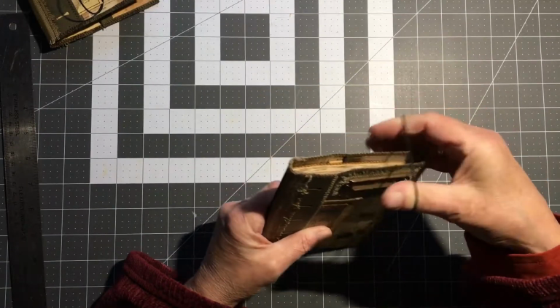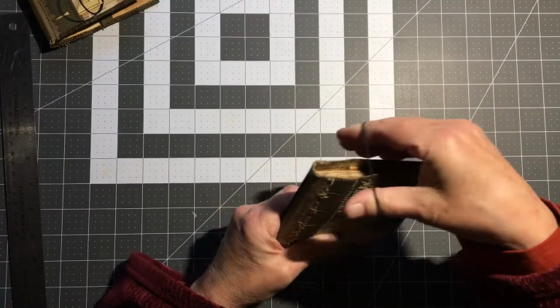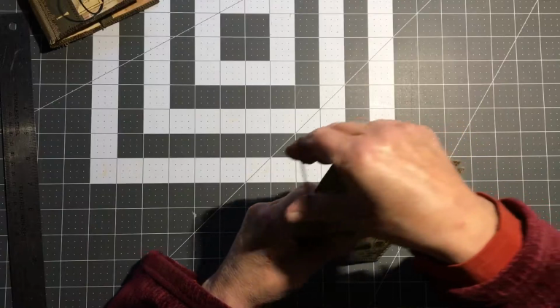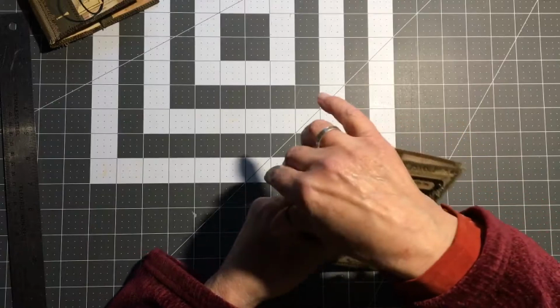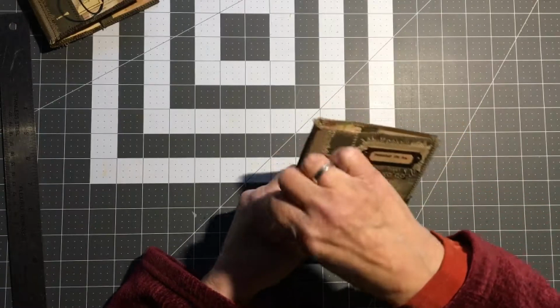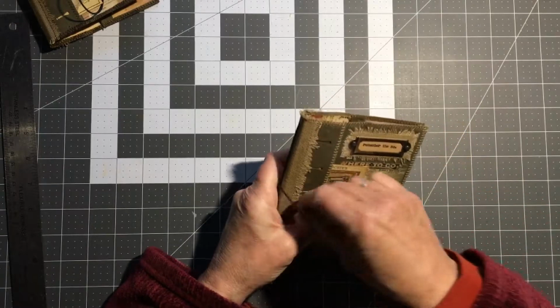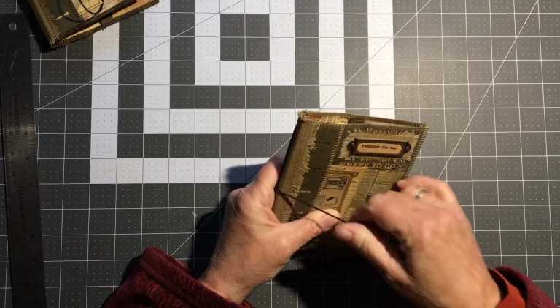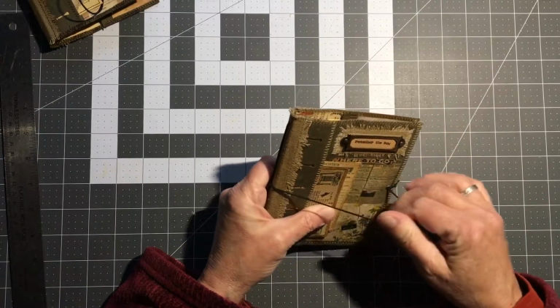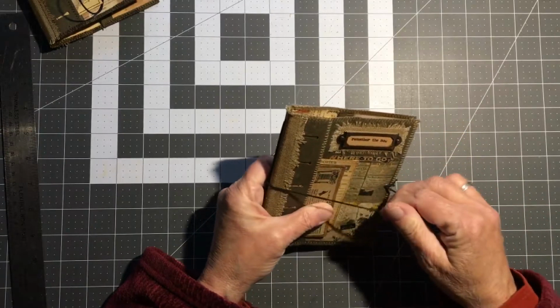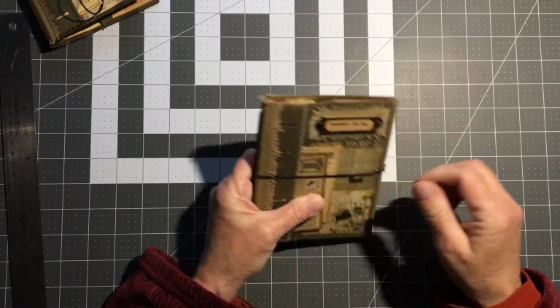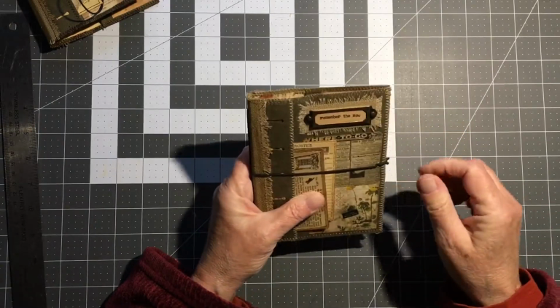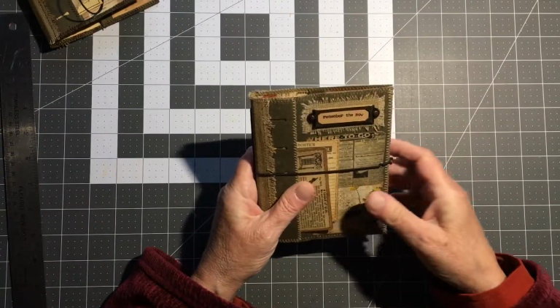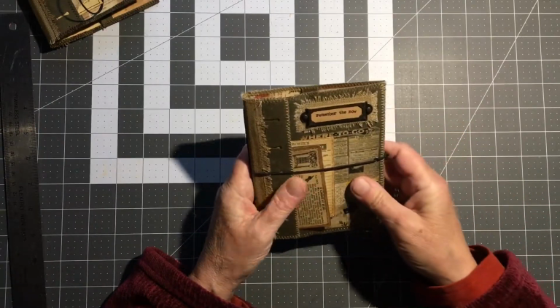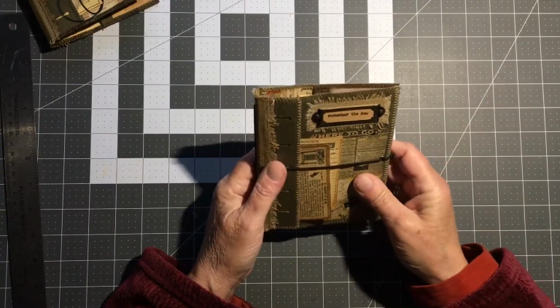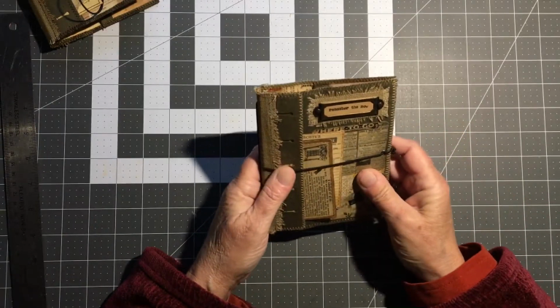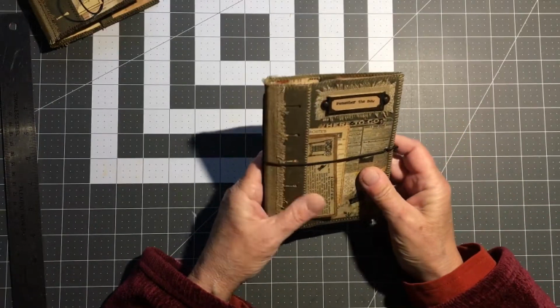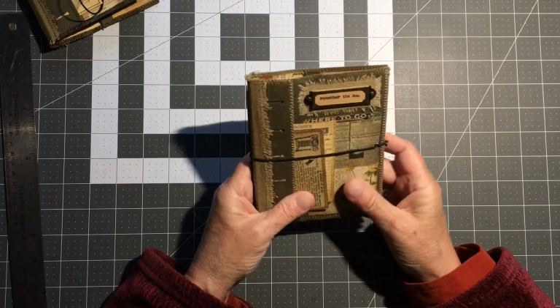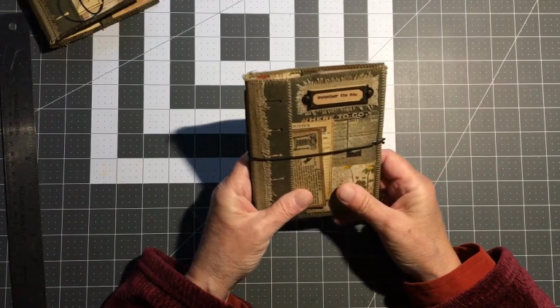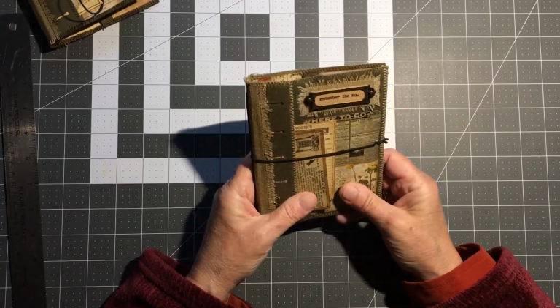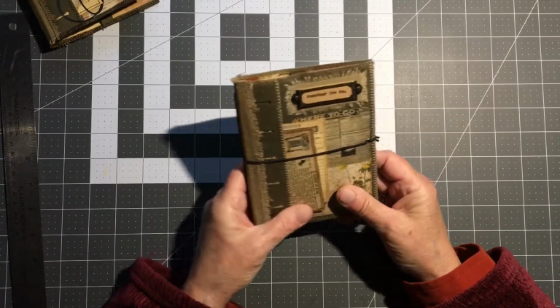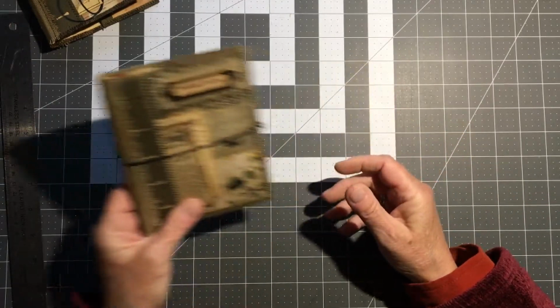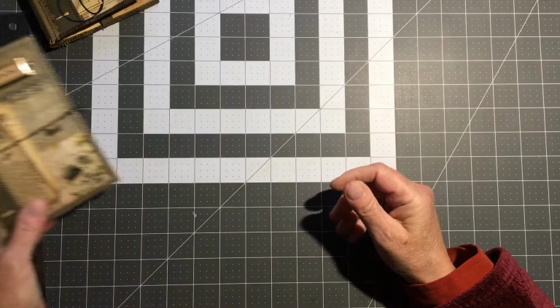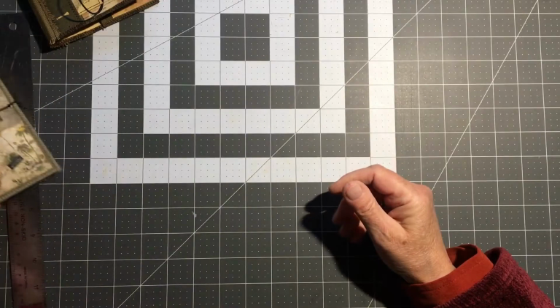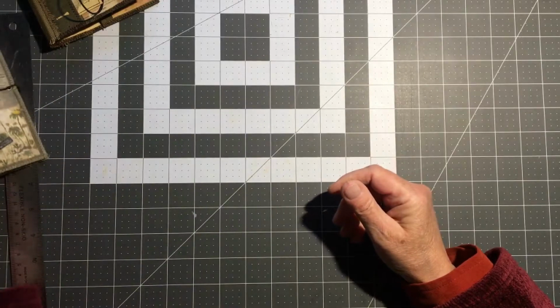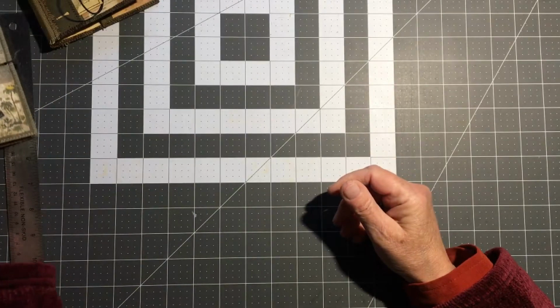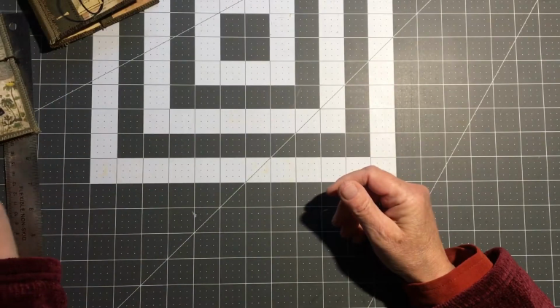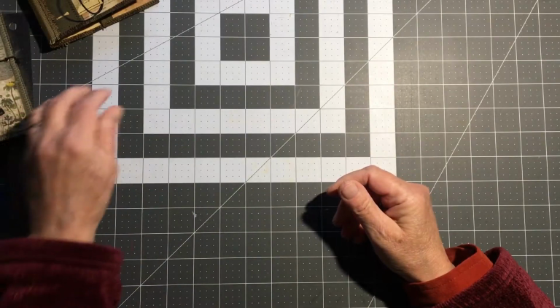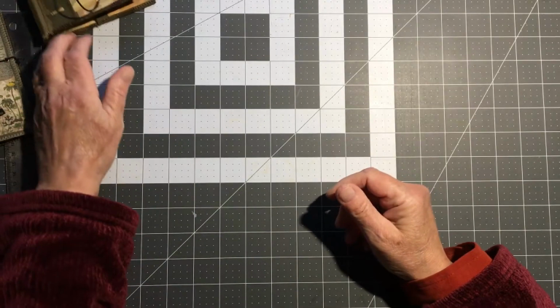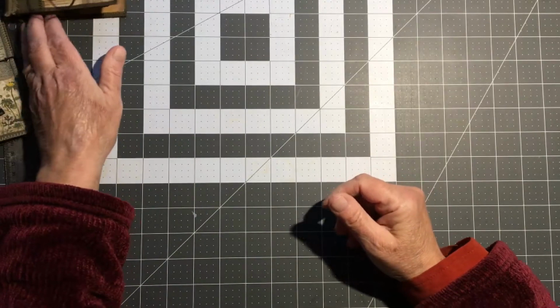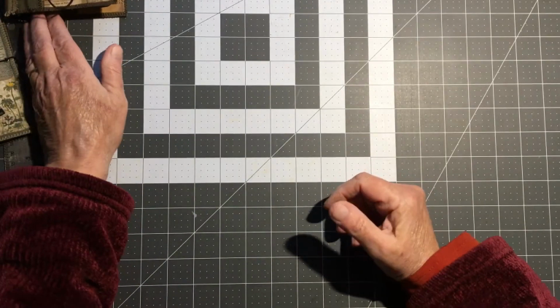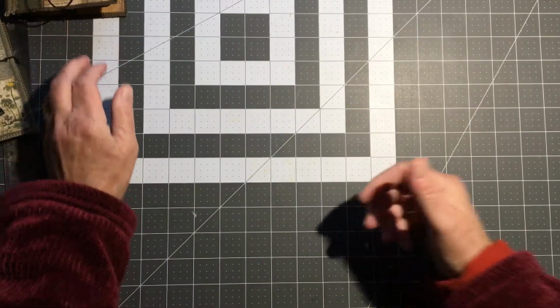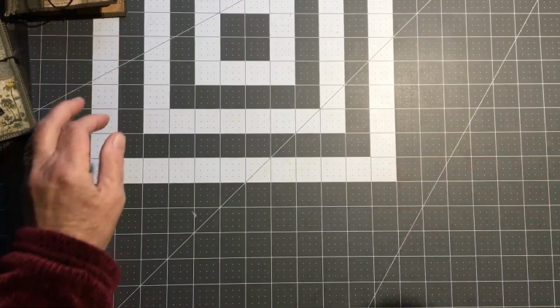These will be on my Etsy later today. Thank you for looking! And this one is an amazing treat that I found — their best.